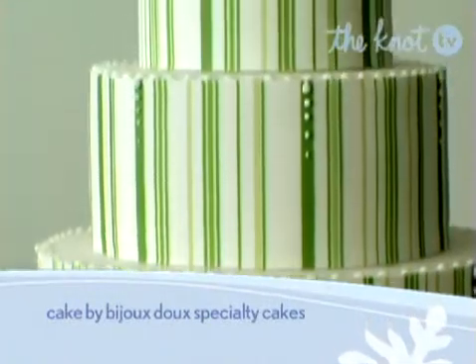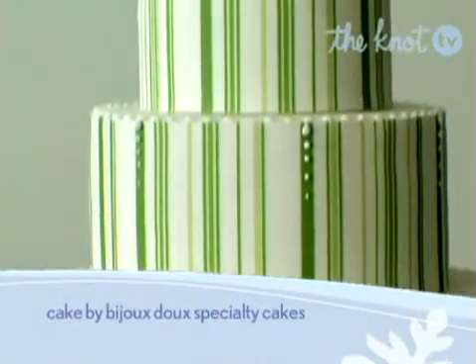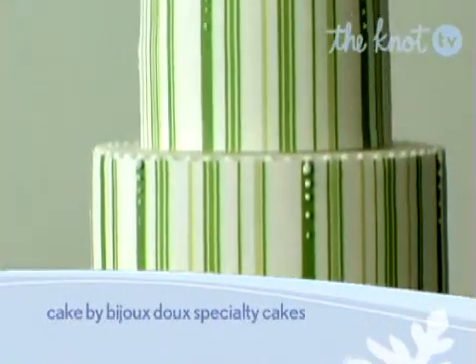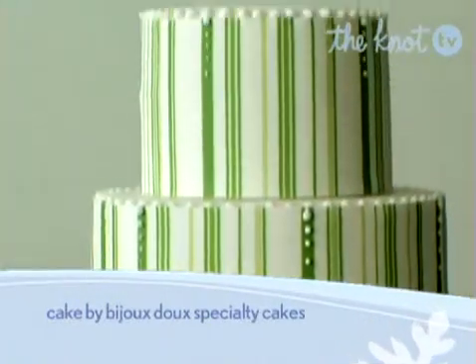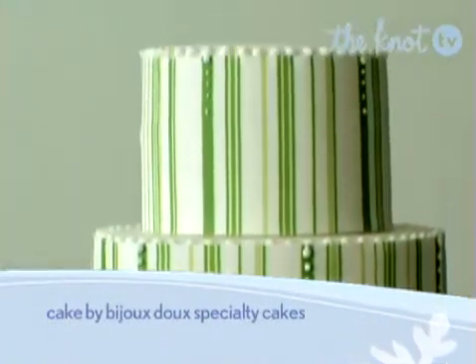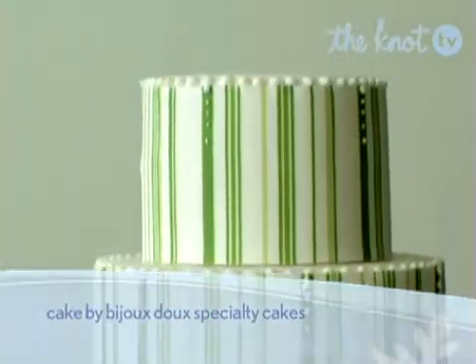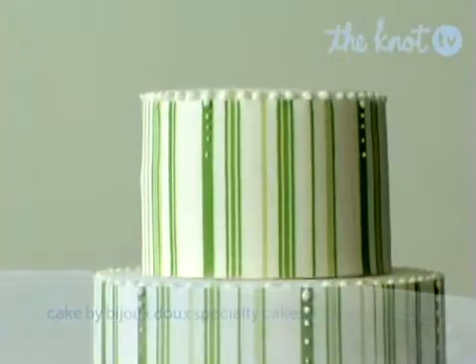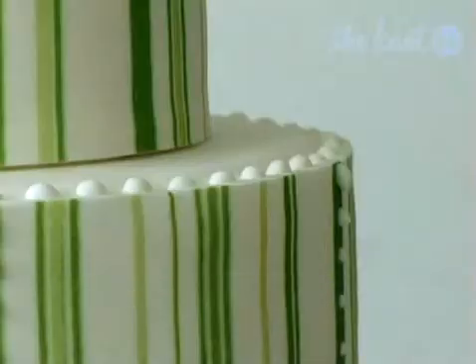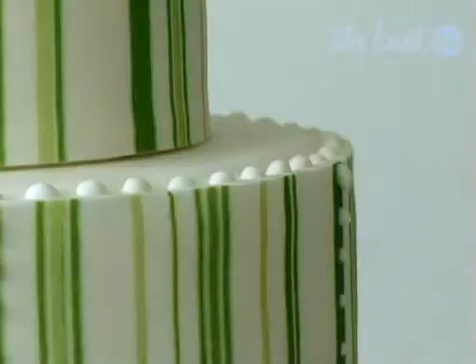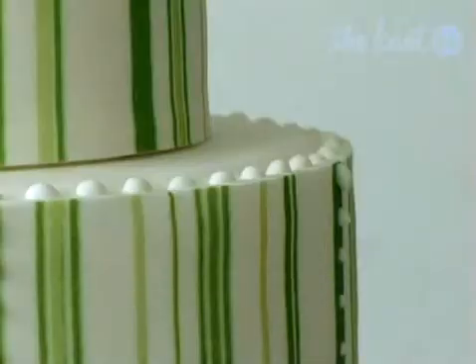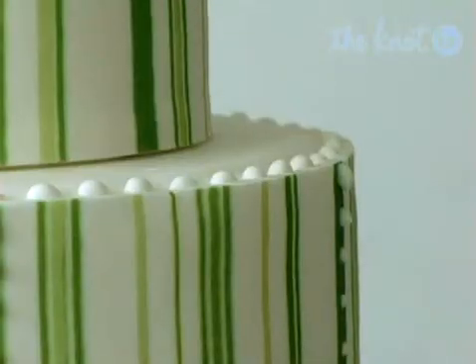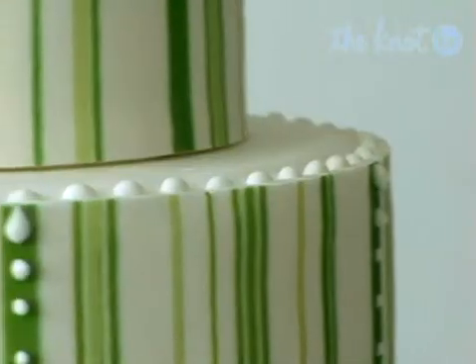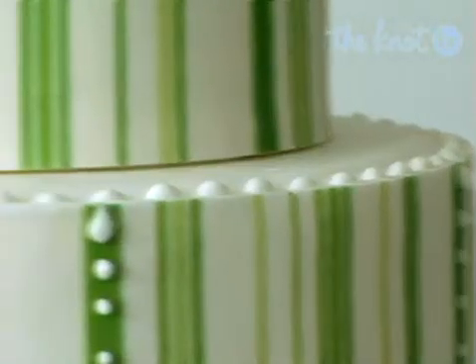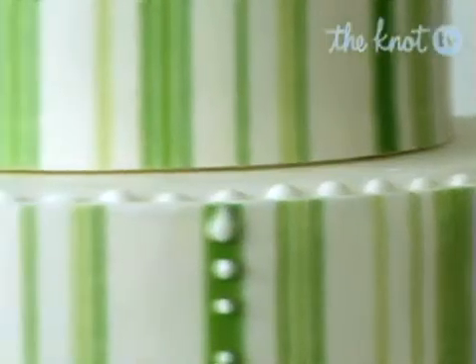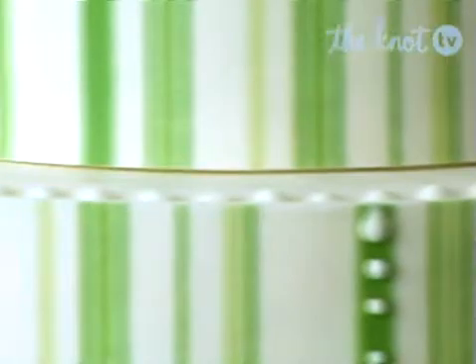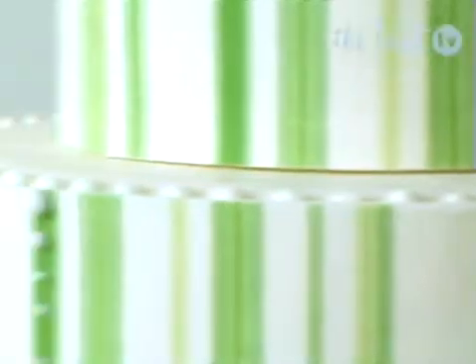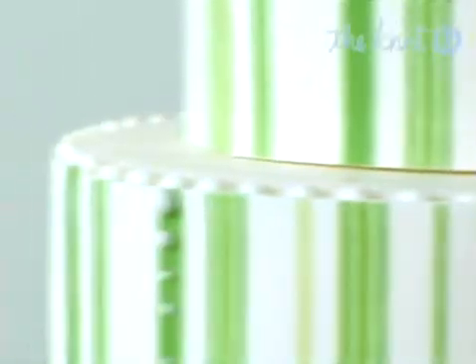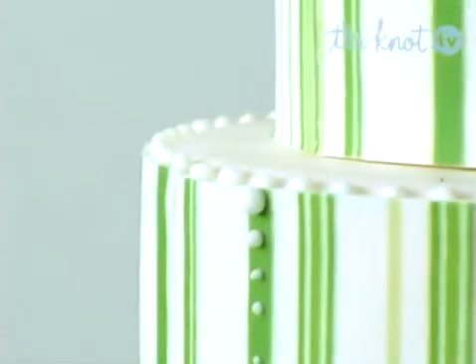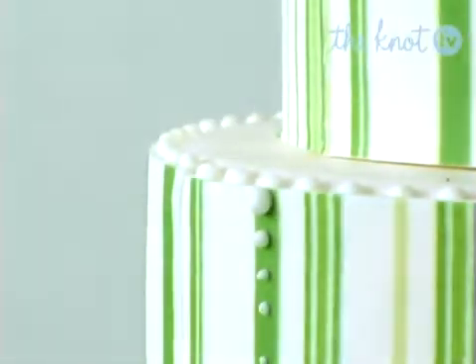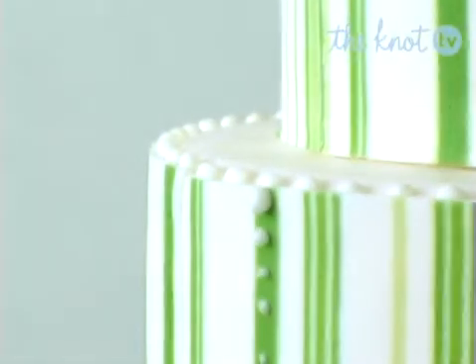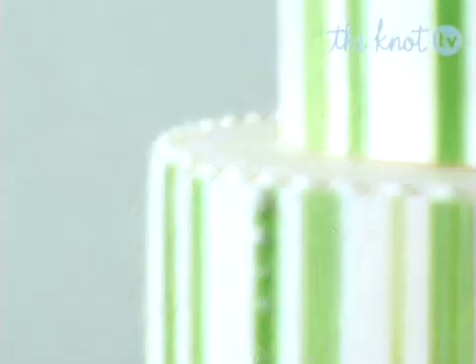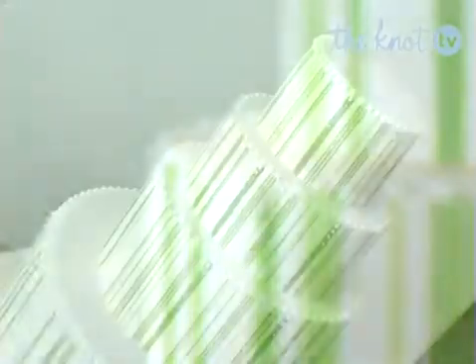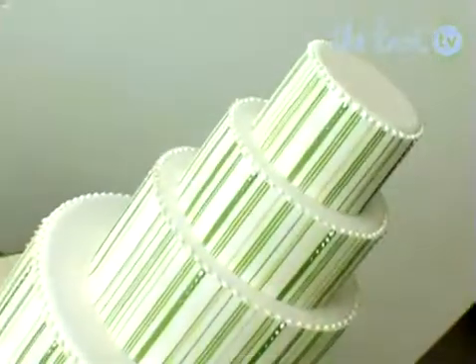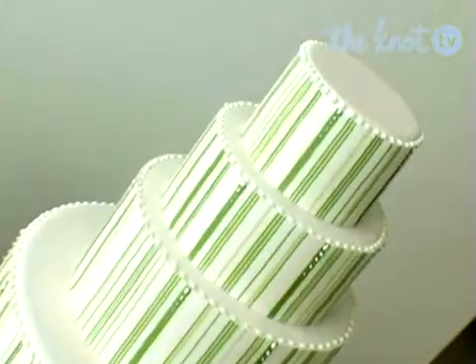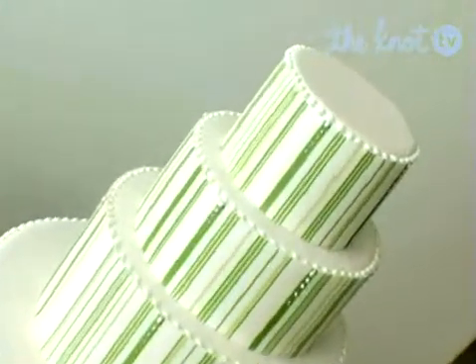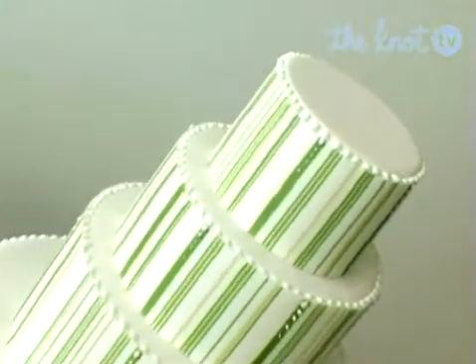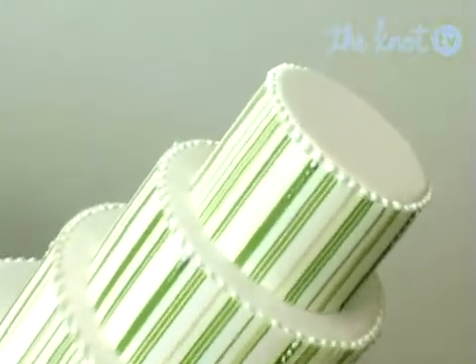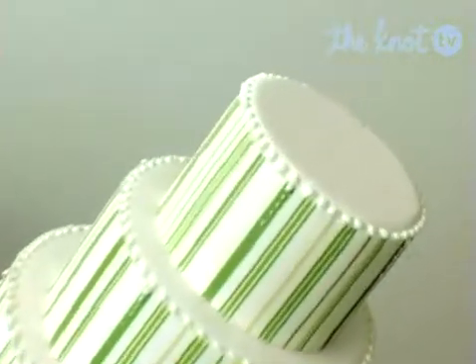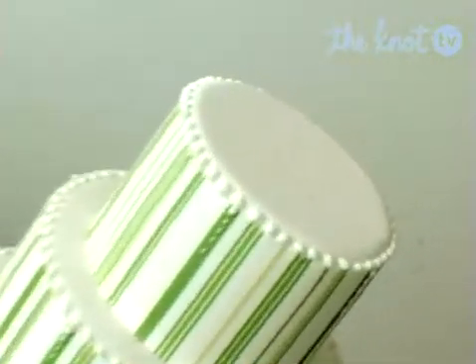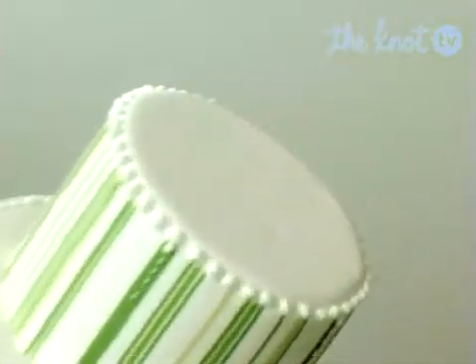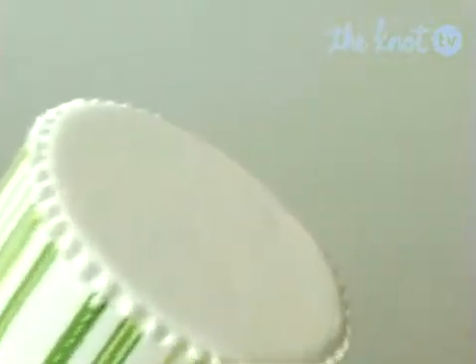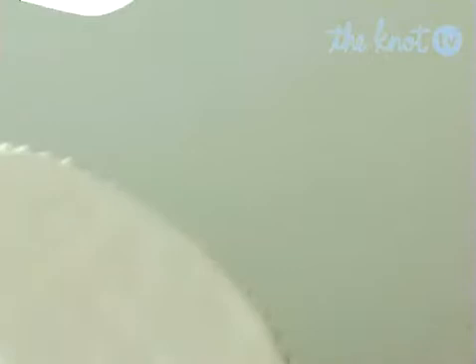The varying shades of green and various widths of the strips on each of the four round tiers prevent this cake from looking boring. Instead, it is fresh and fun.